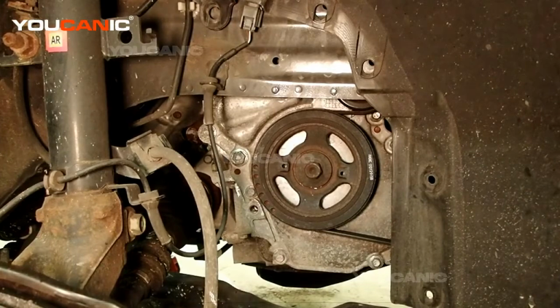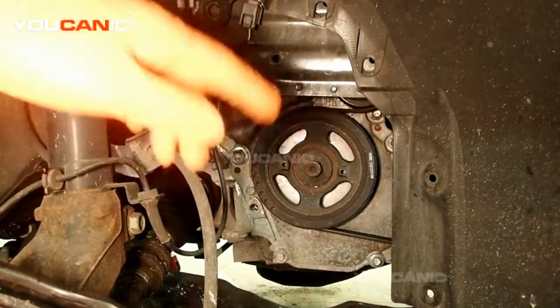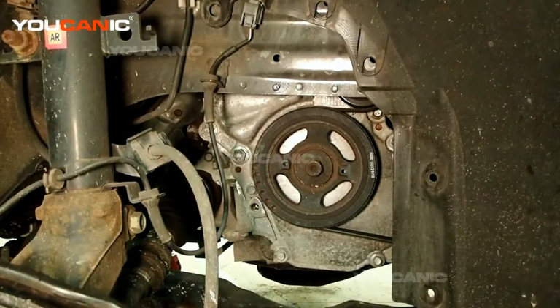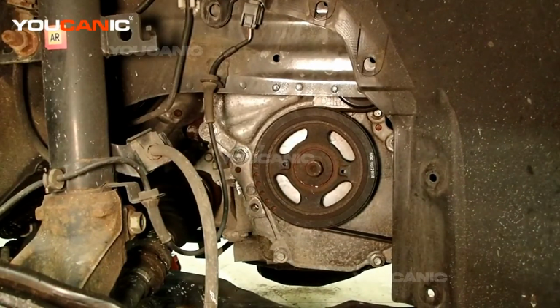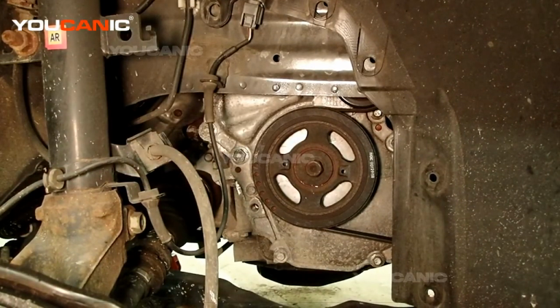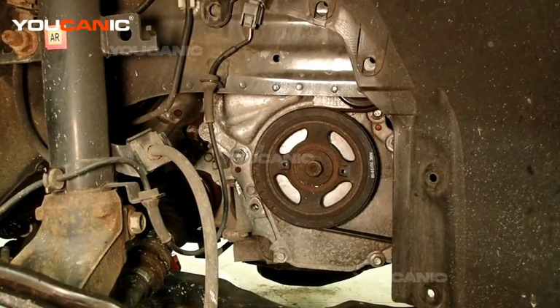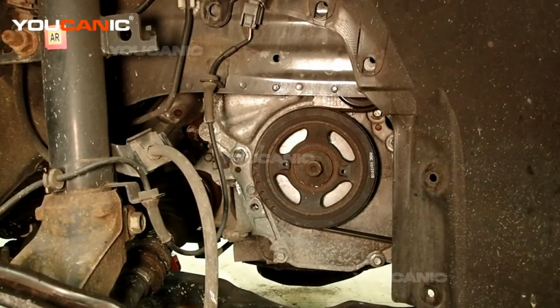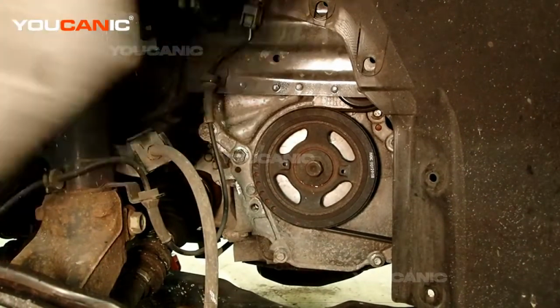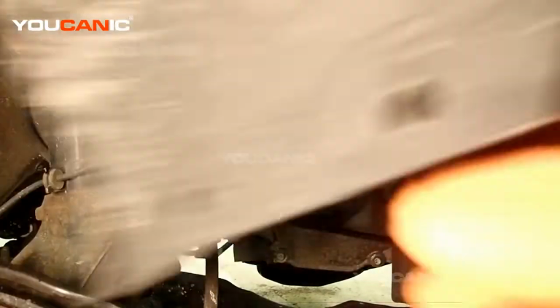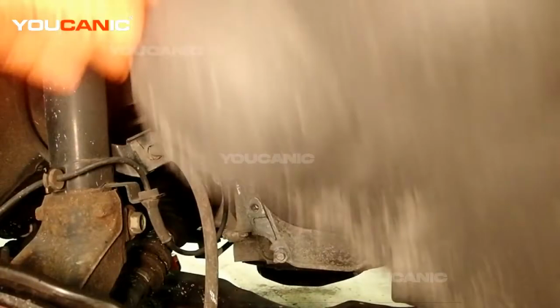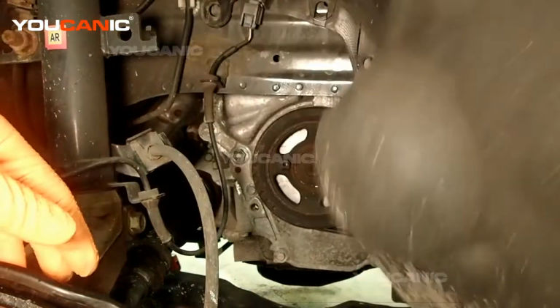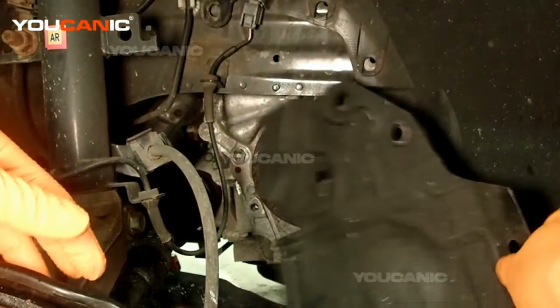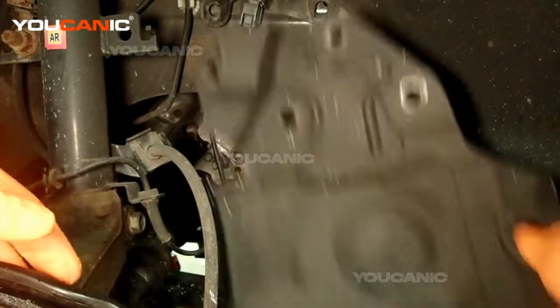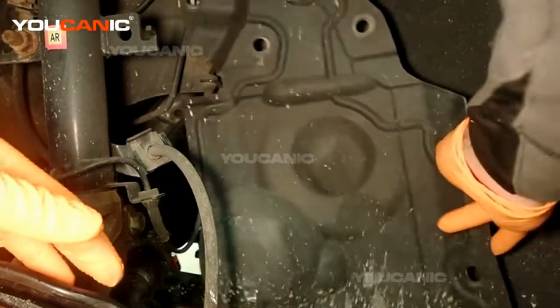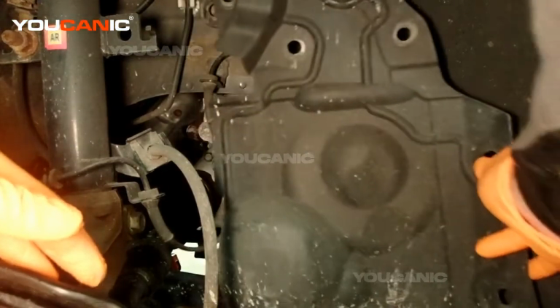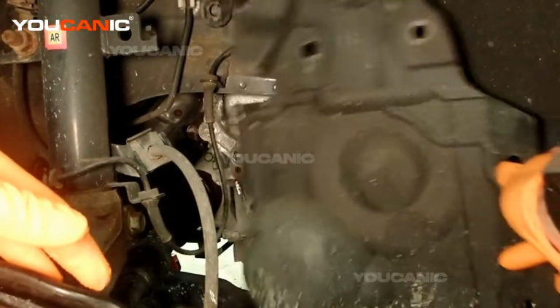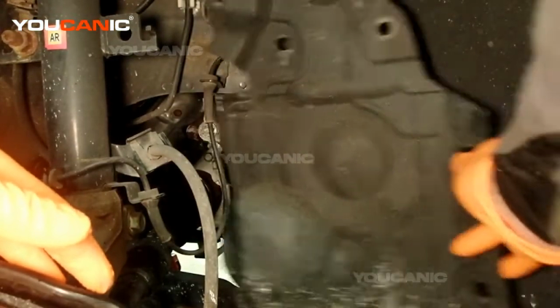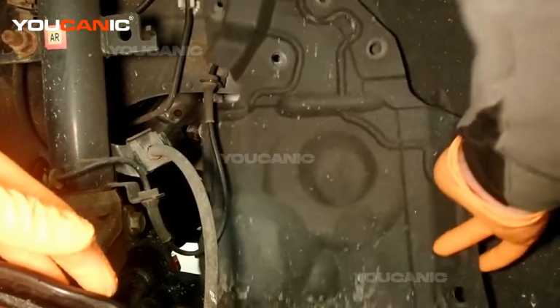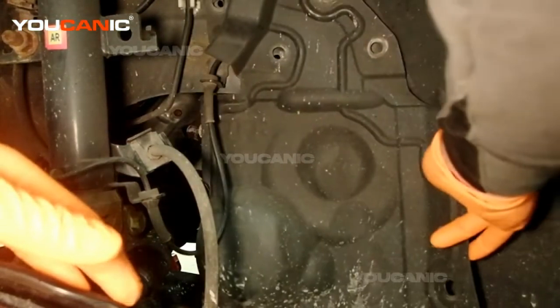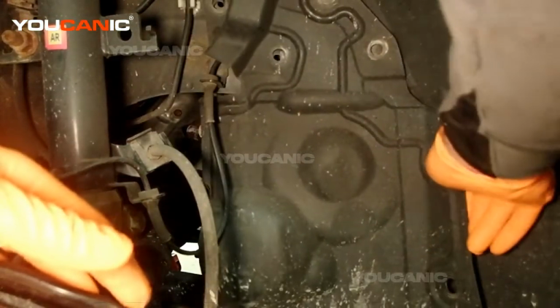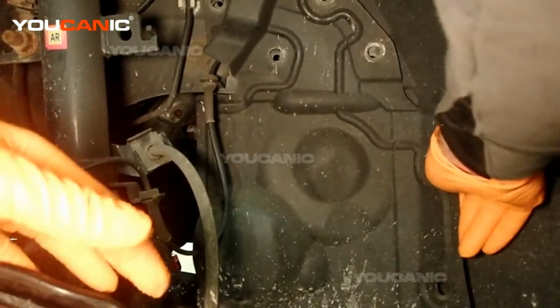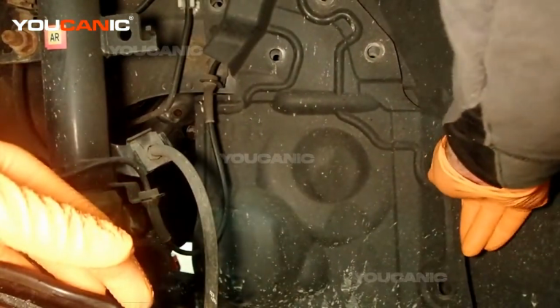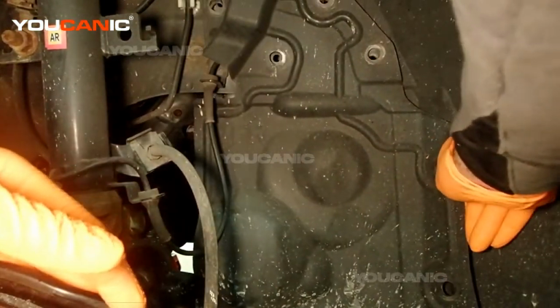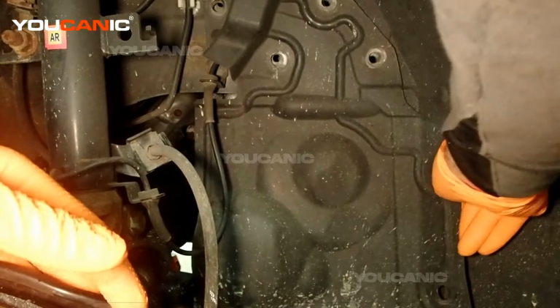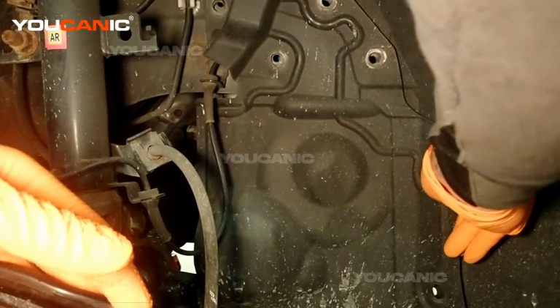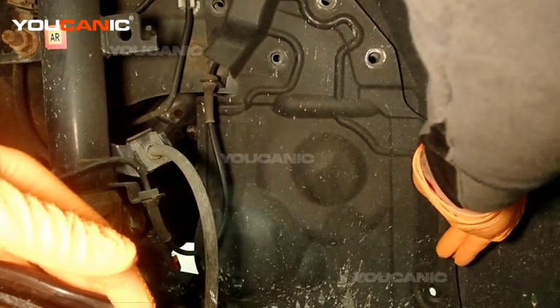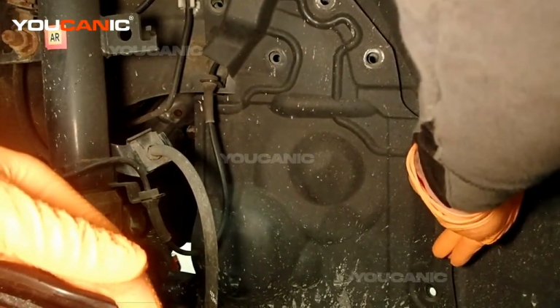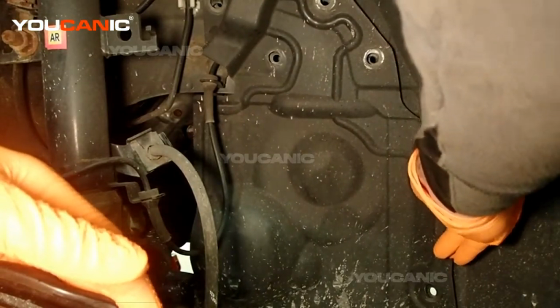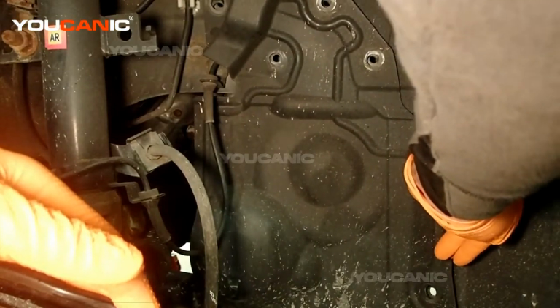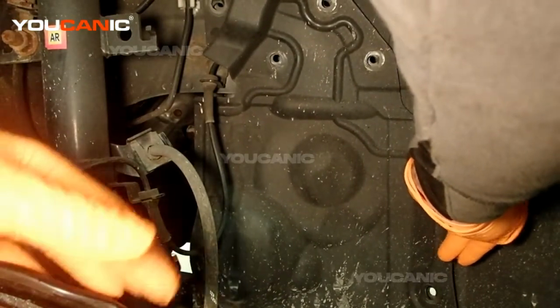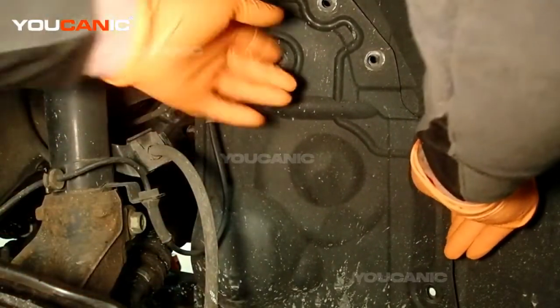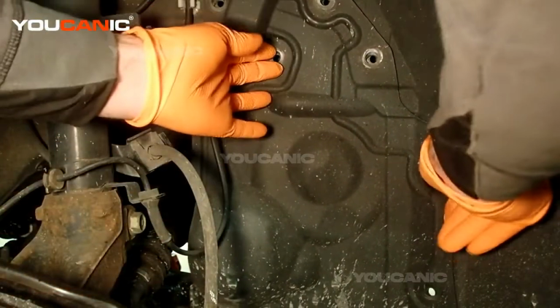To start with, we've got this cover plate — this is on both sides and the back. This cover plate needs to be removed; it's just held on by a bunch of push clips and pins.